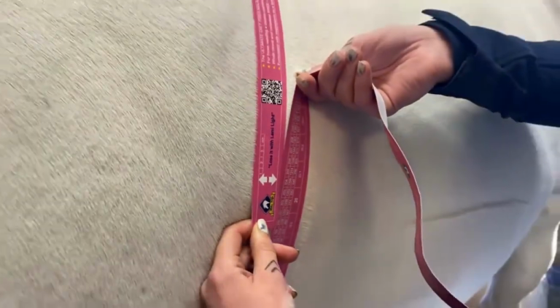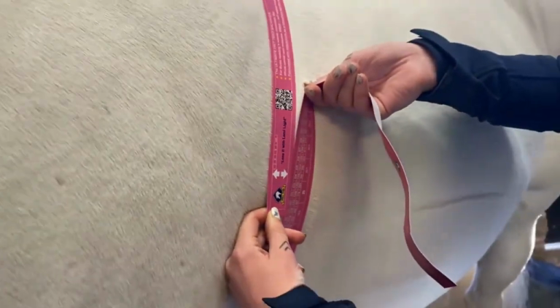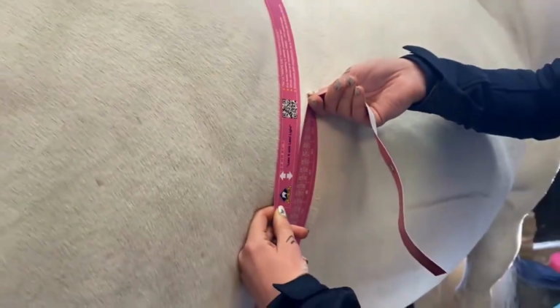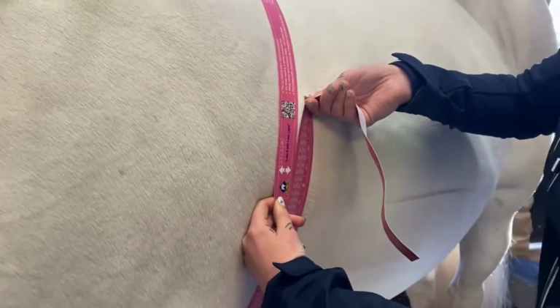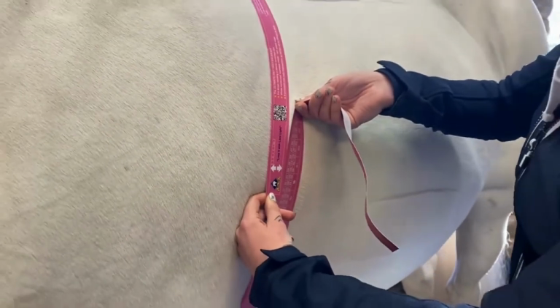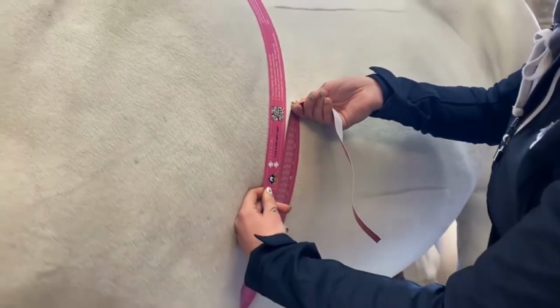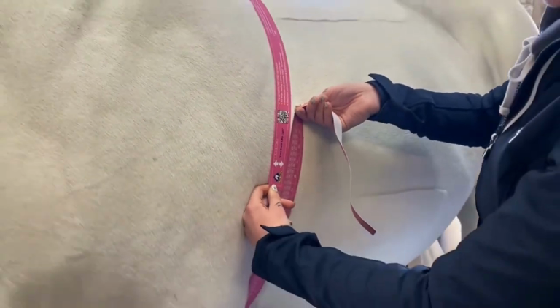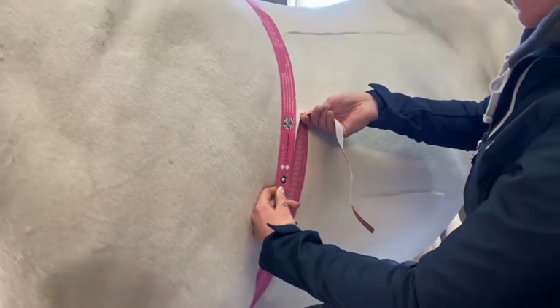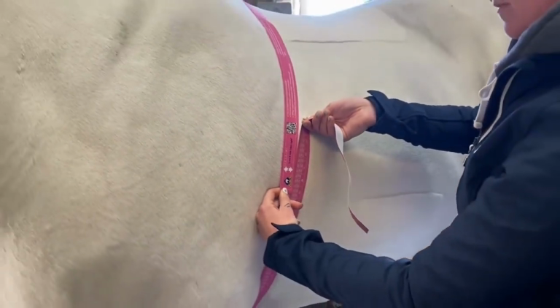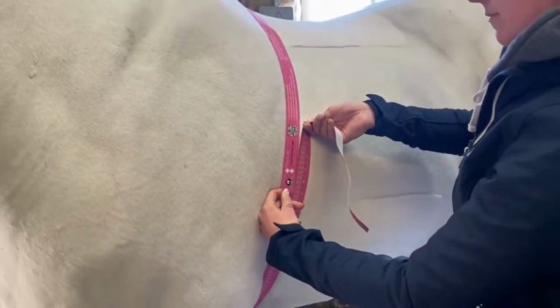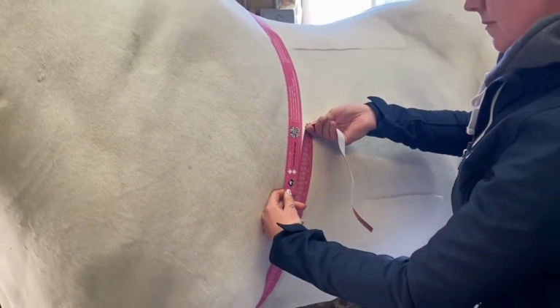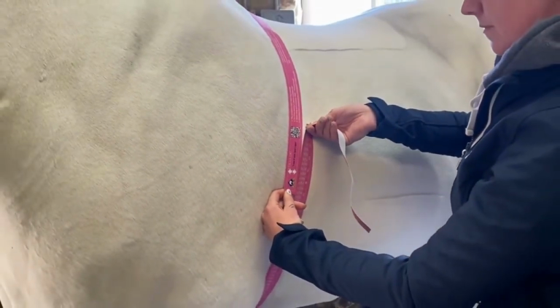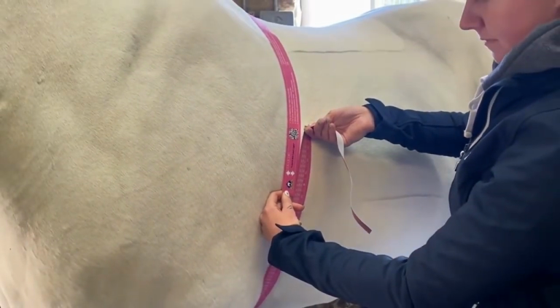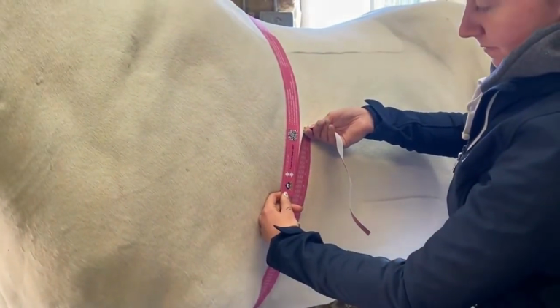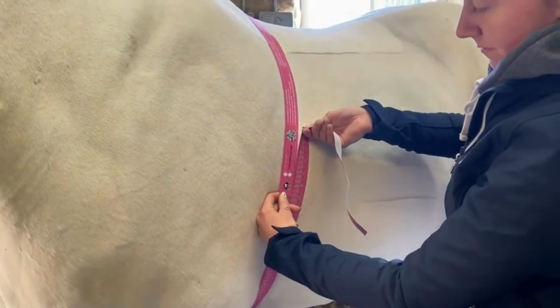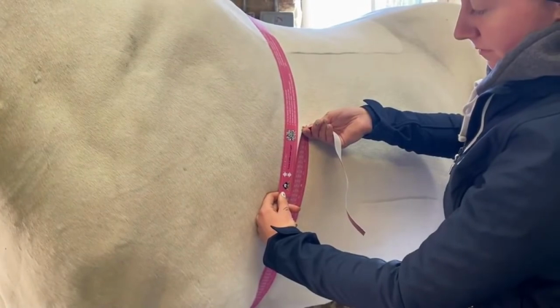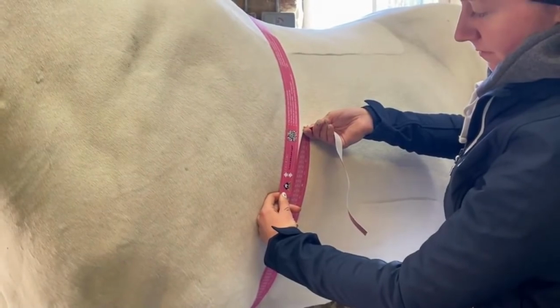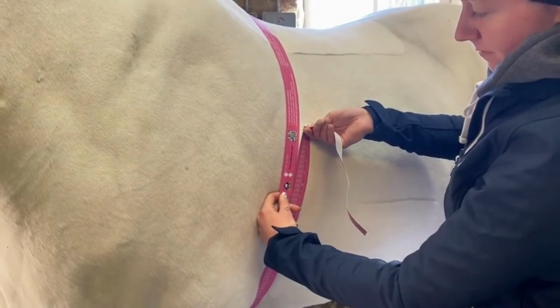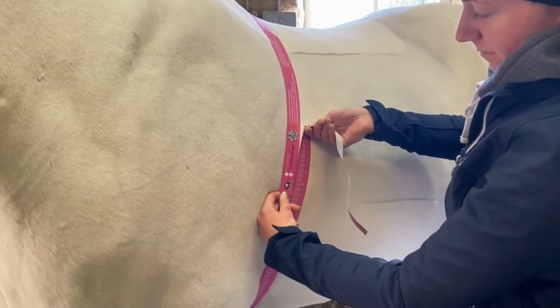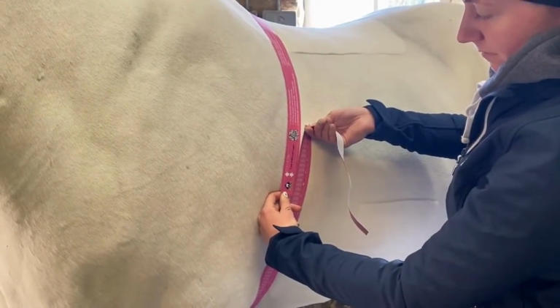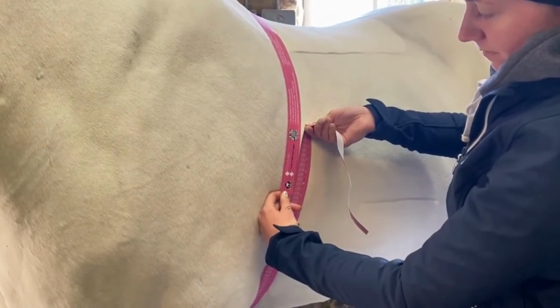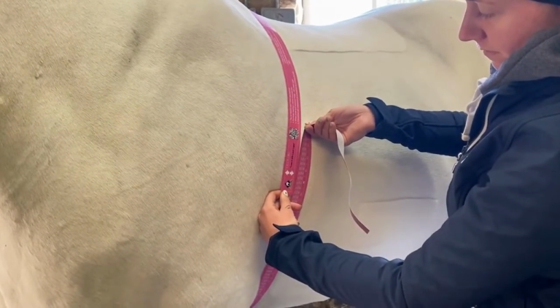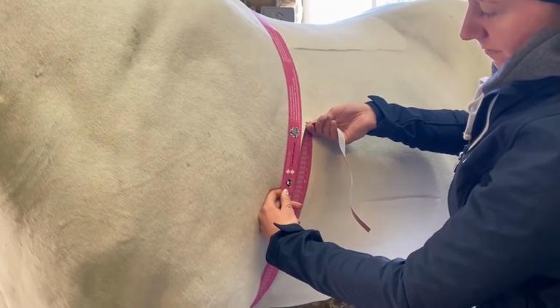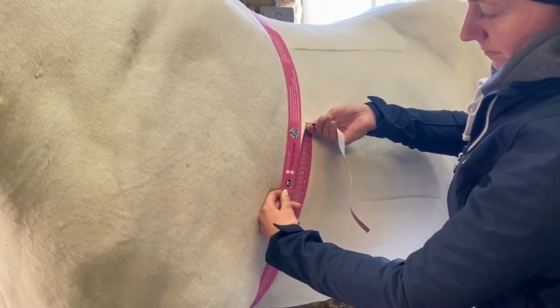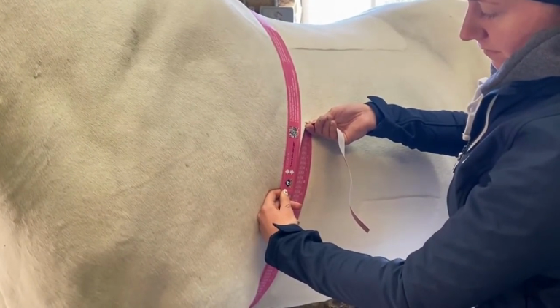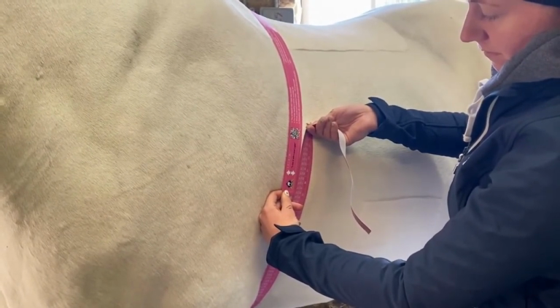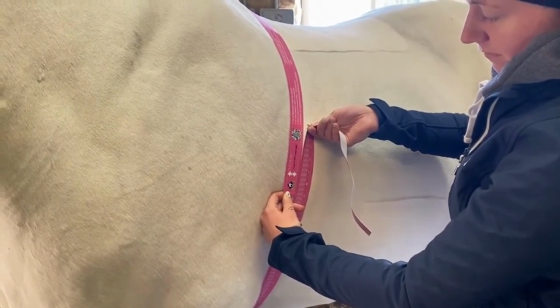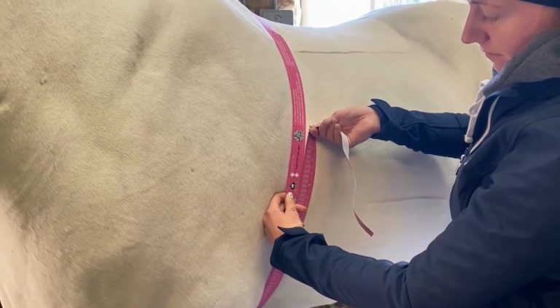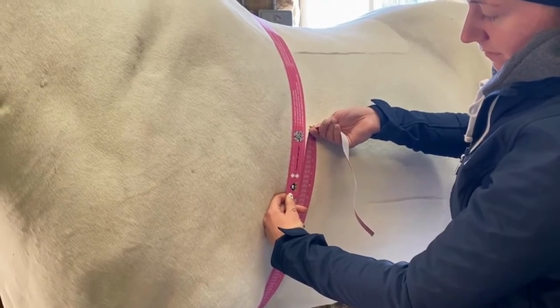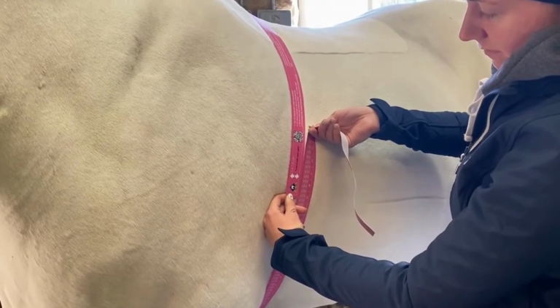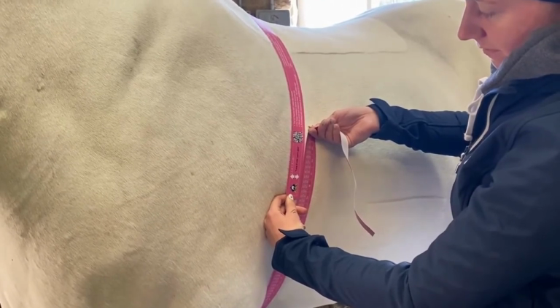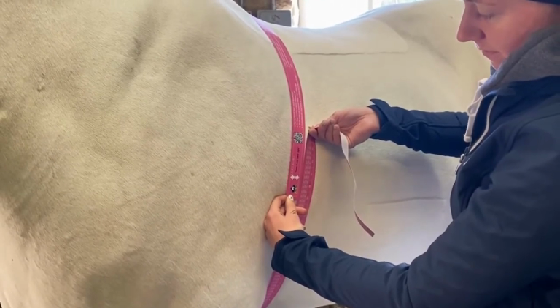Using a weight tape is great for tracking weight loss or weight gain. It does only provide an approximate weight measurement, but used on a regular basis — about once a fortnight — you can track weight loss or gain over the winter. Very best of luck!